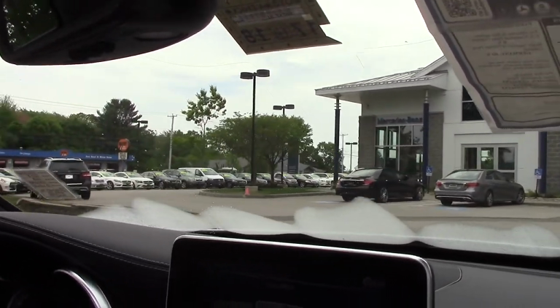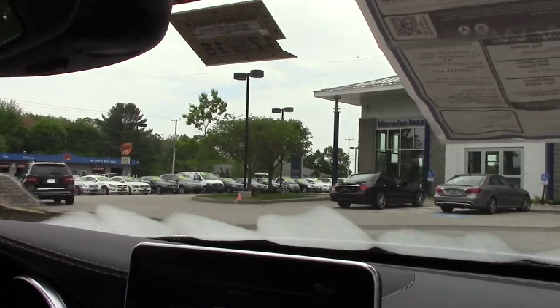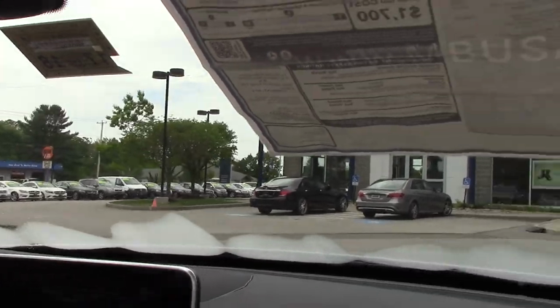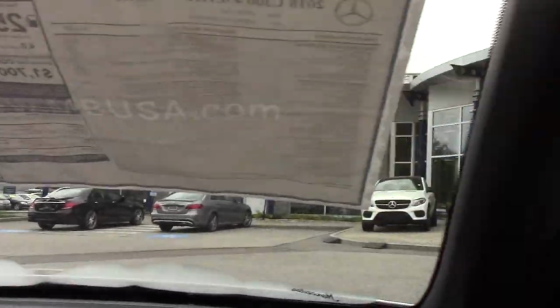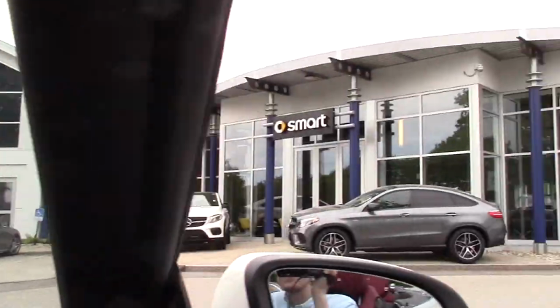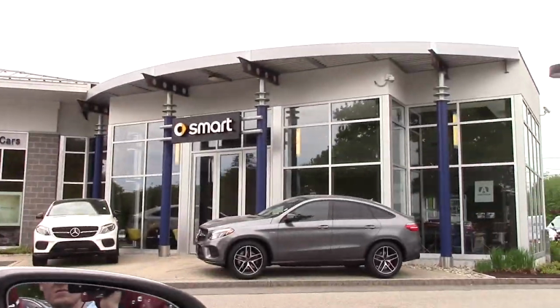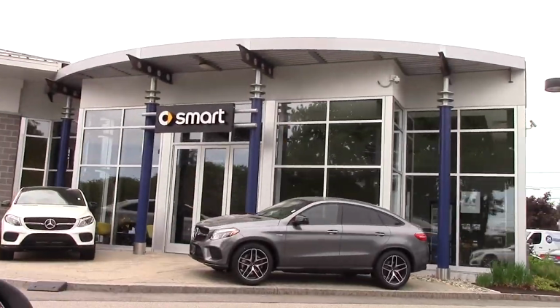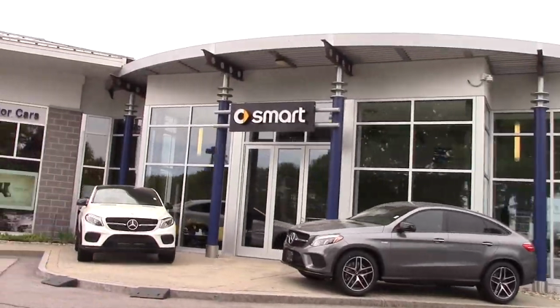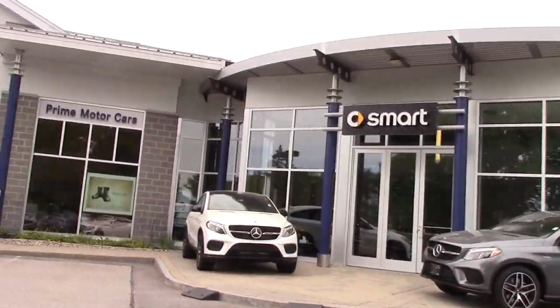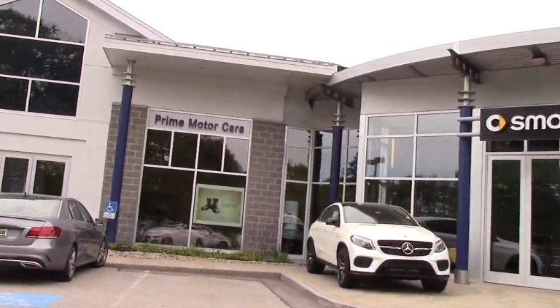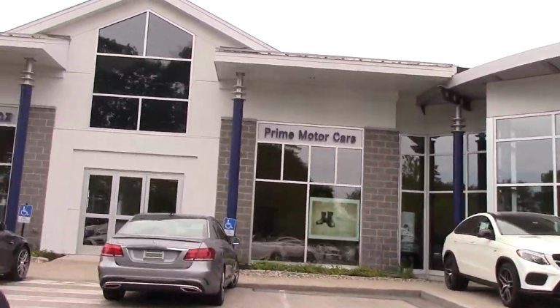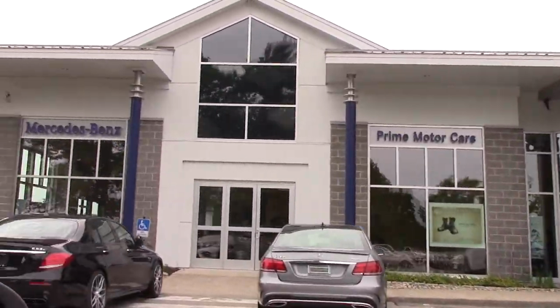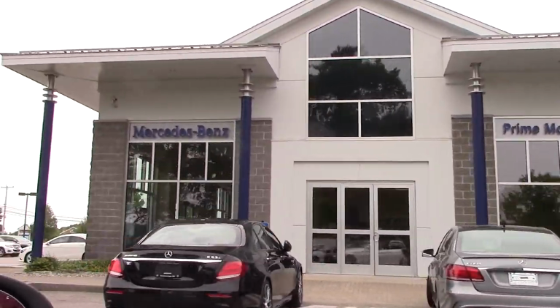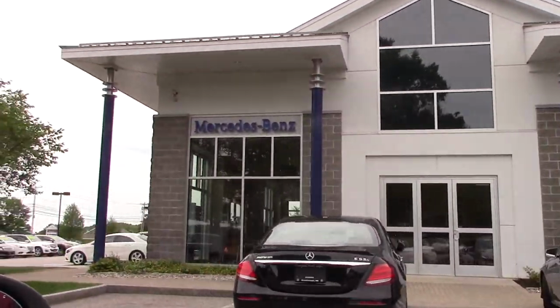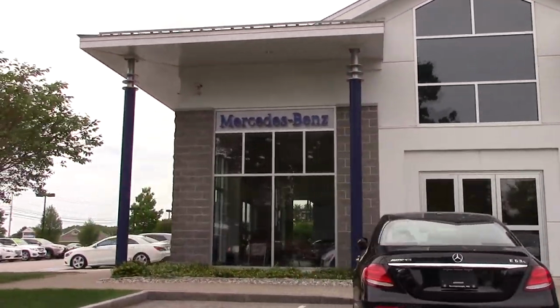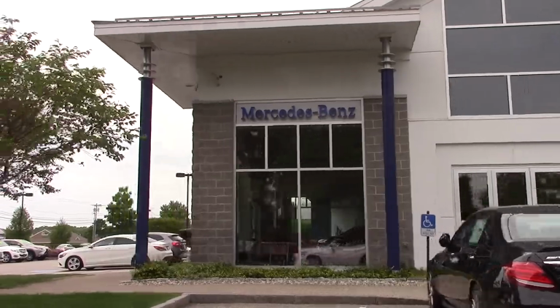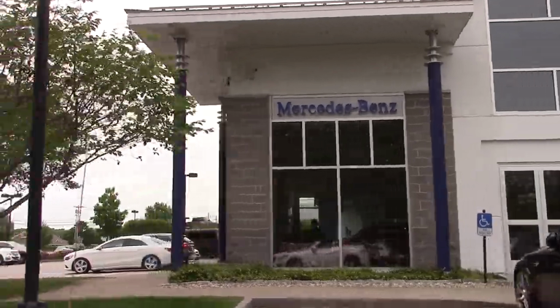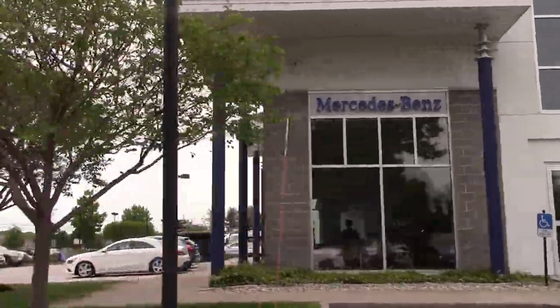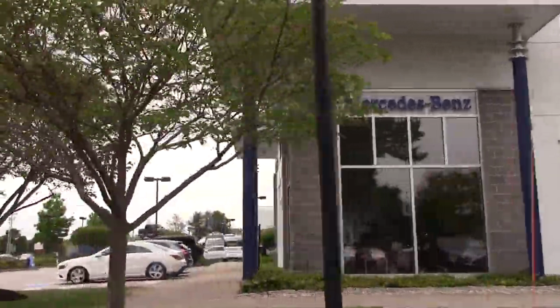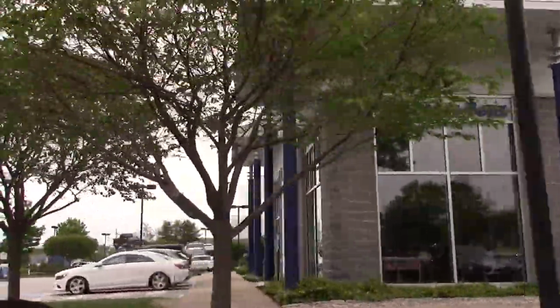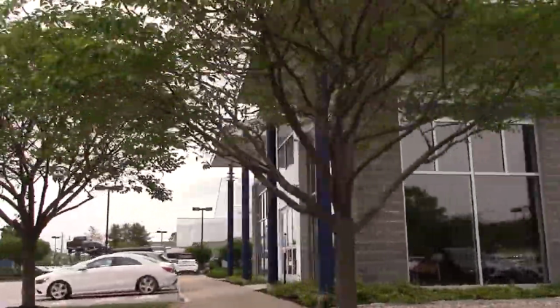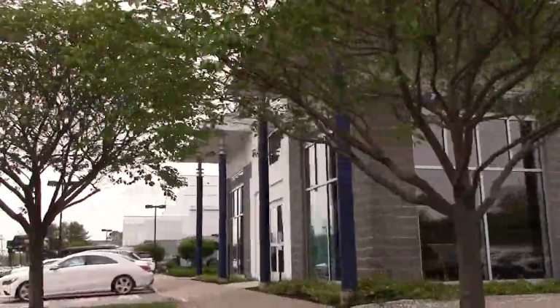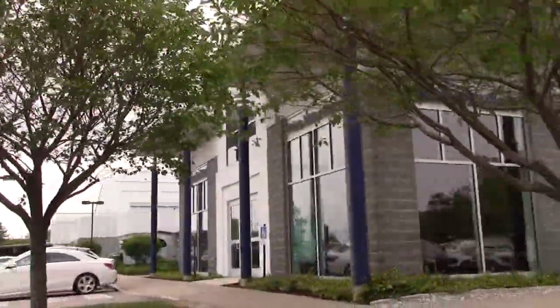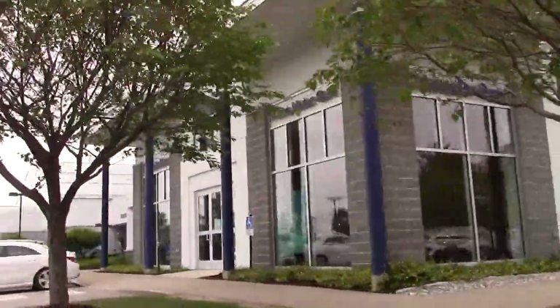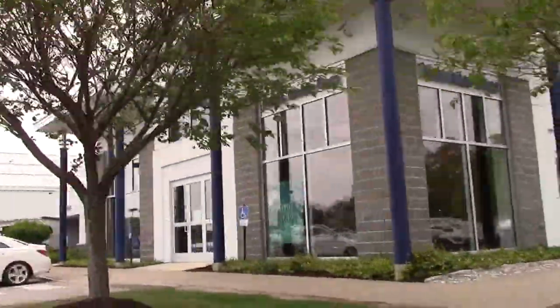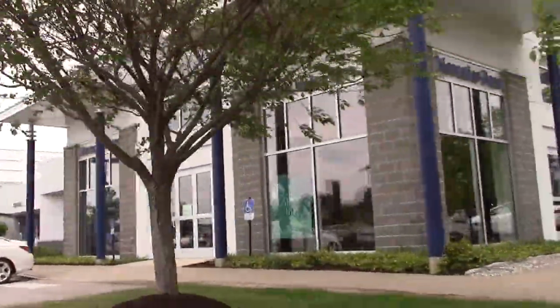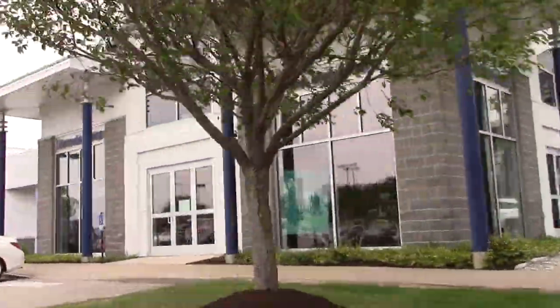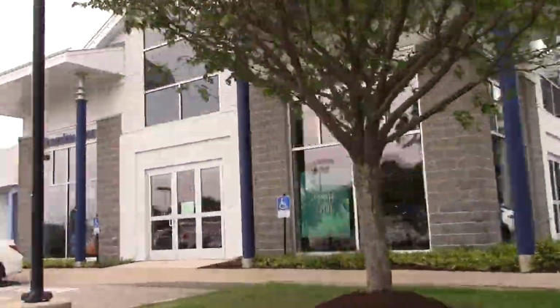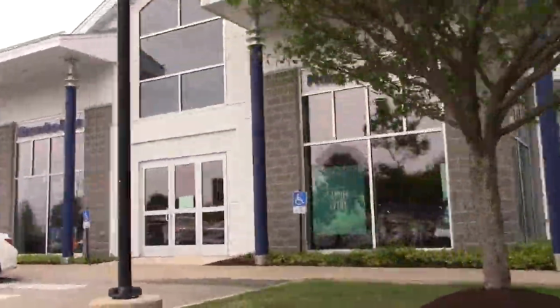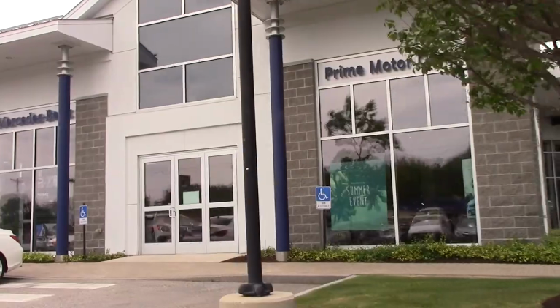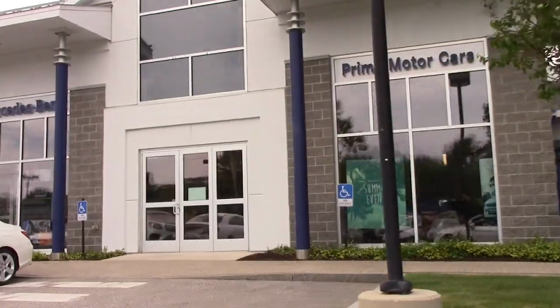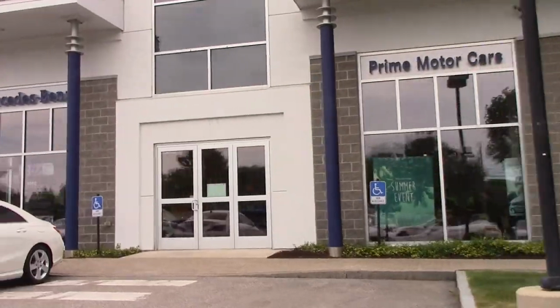Here's our wonderful dealership. We have a lot of very special cars. We order them specially and you don't find them anywhere in the country, as you did with this car.